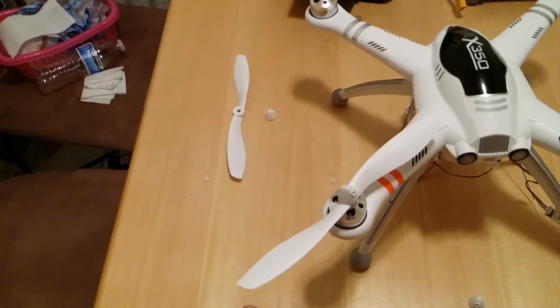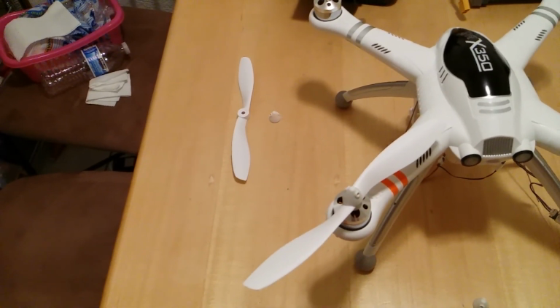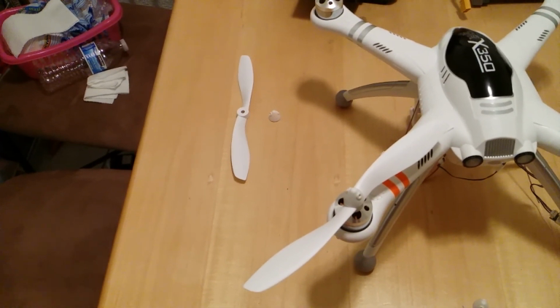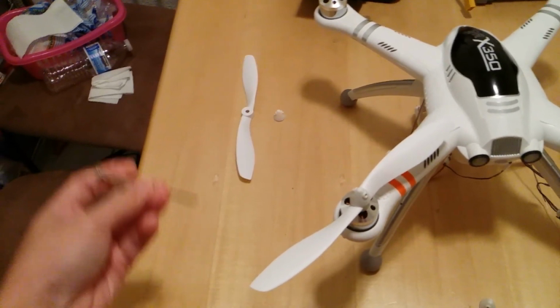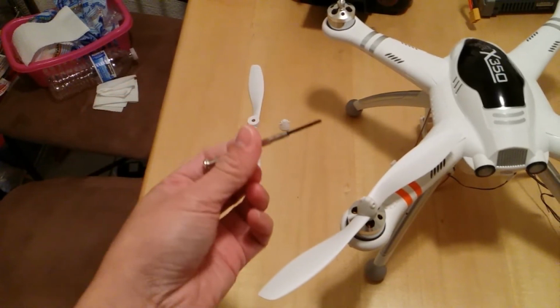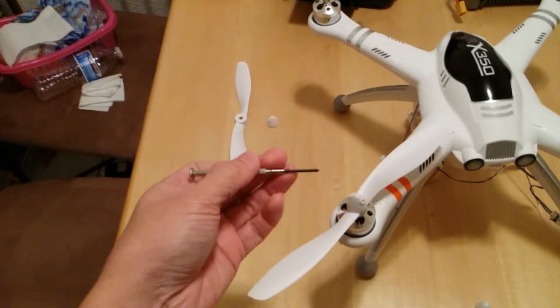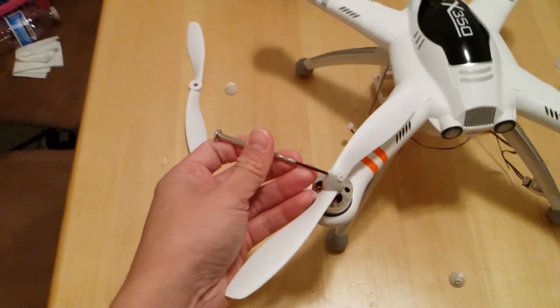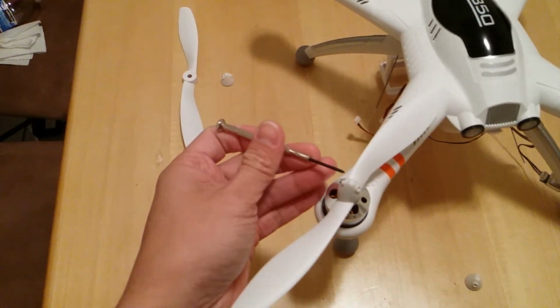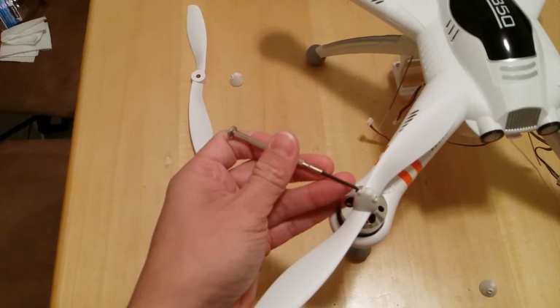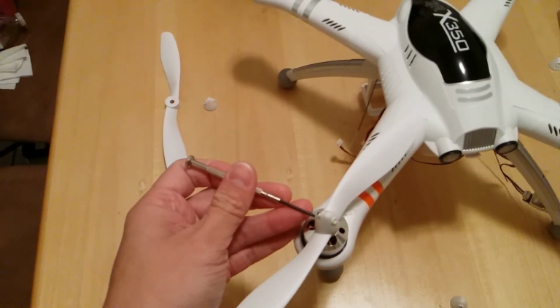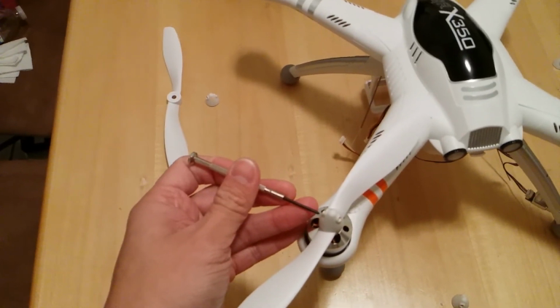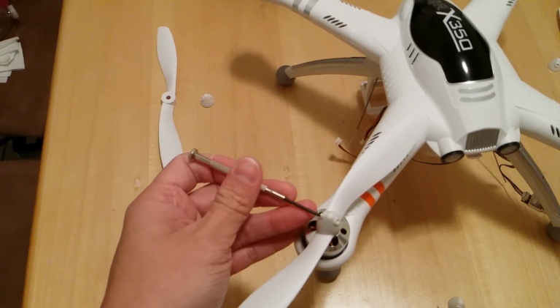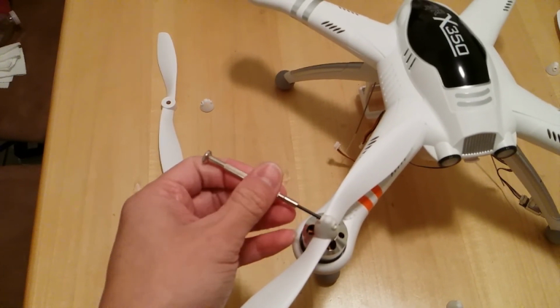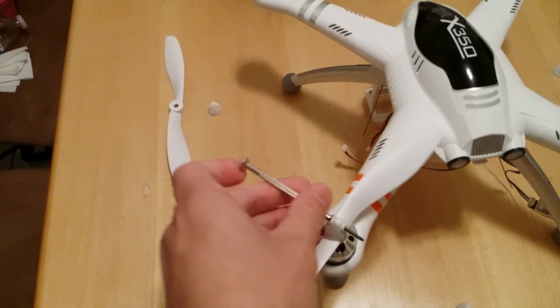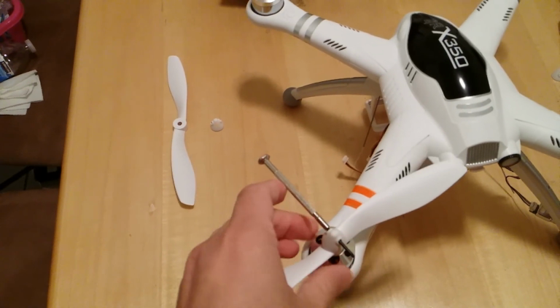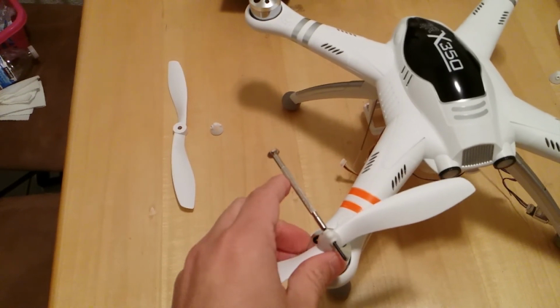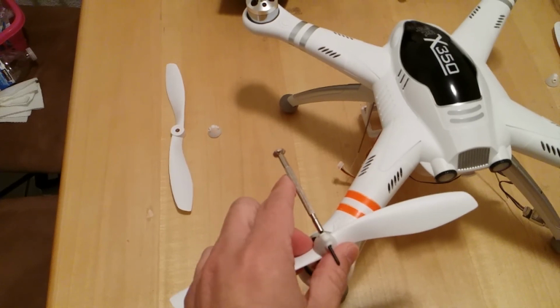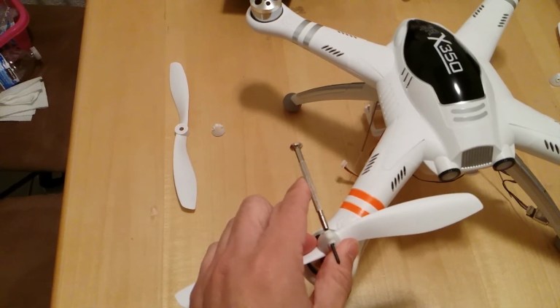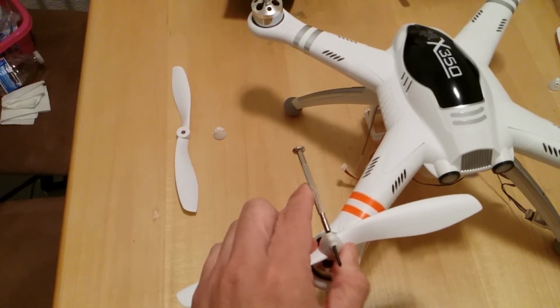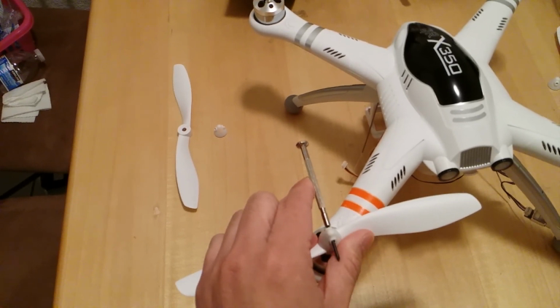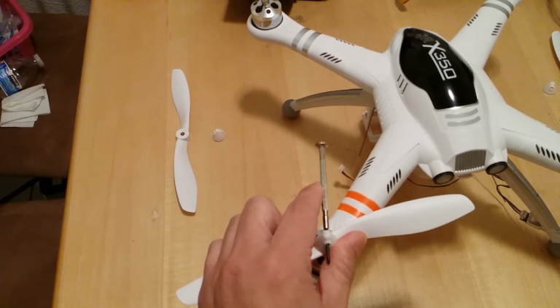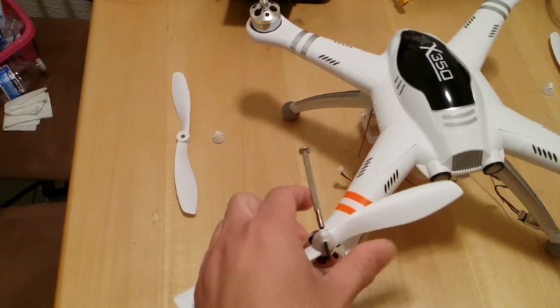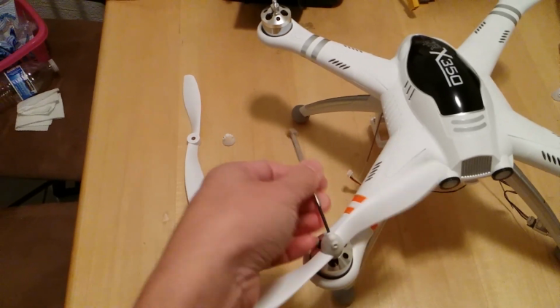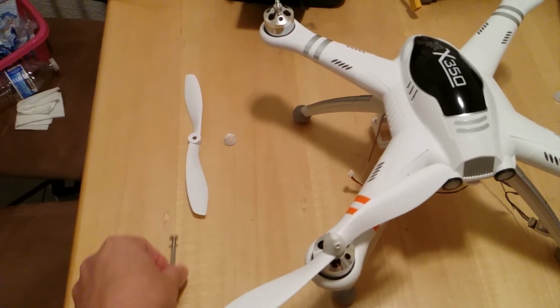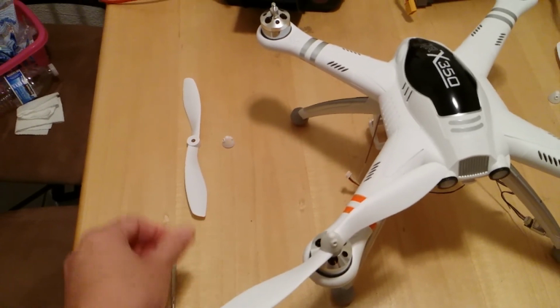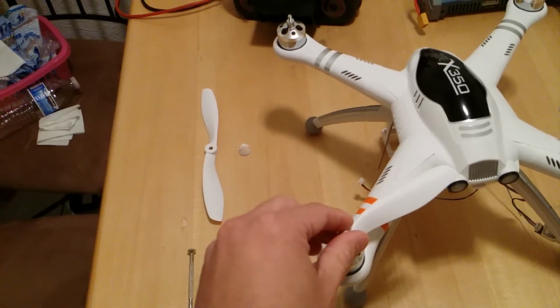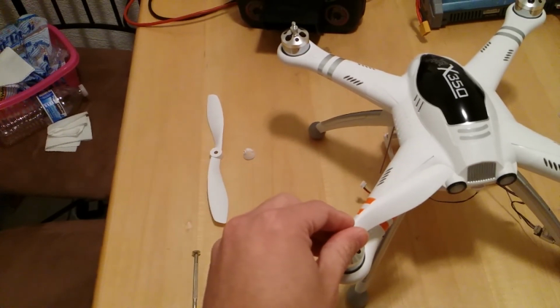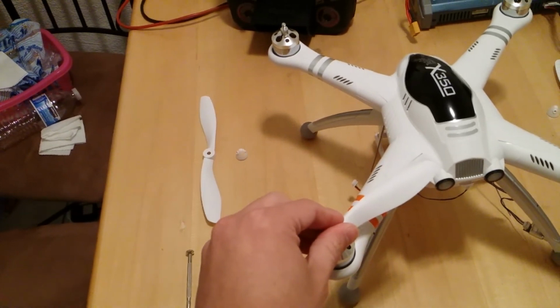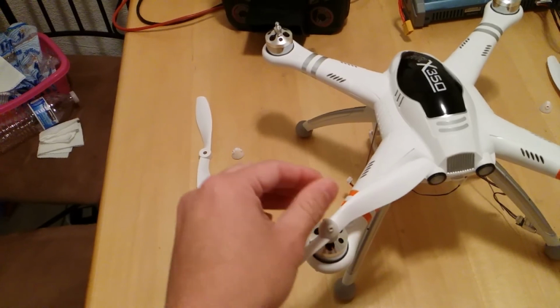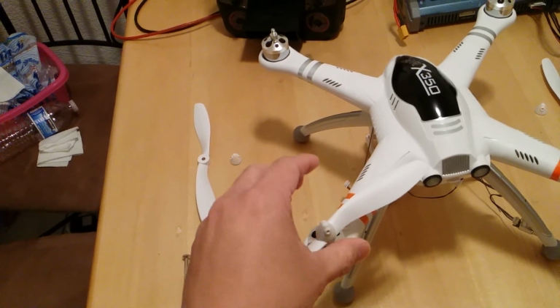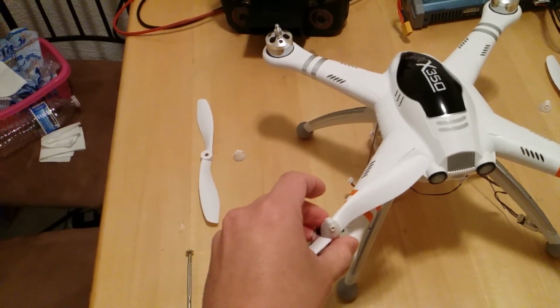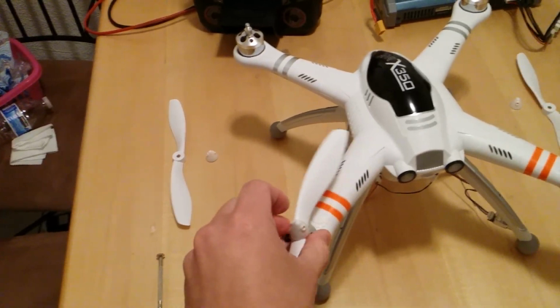What I like to do is take a small rod like so, put it through here, and just give it a quick quarter-inch twist. That just makes sure that the prop is nice and secured onto the motor shaft itself.